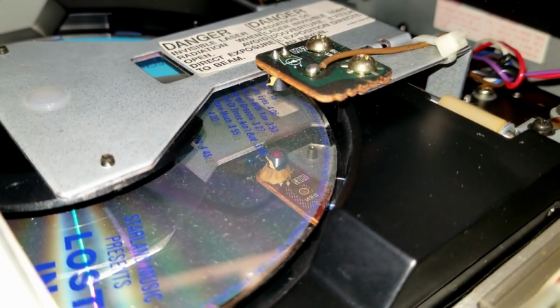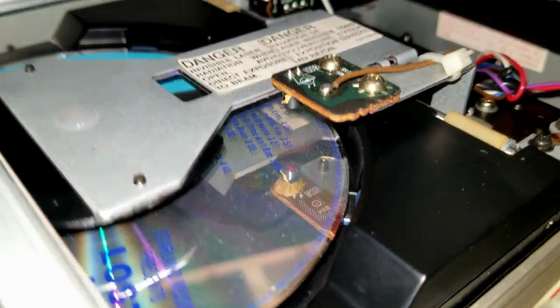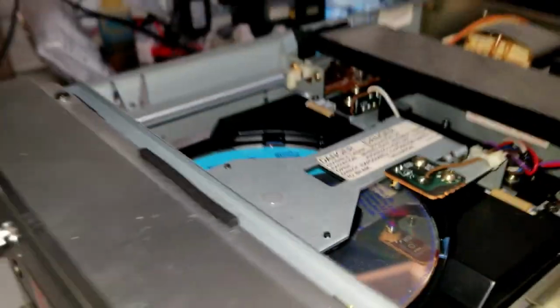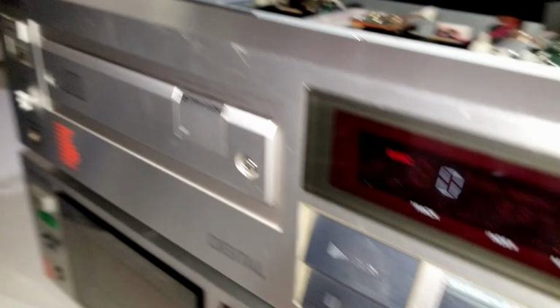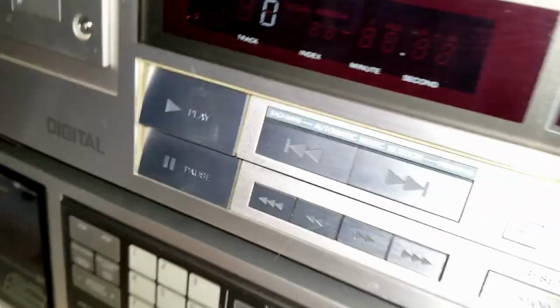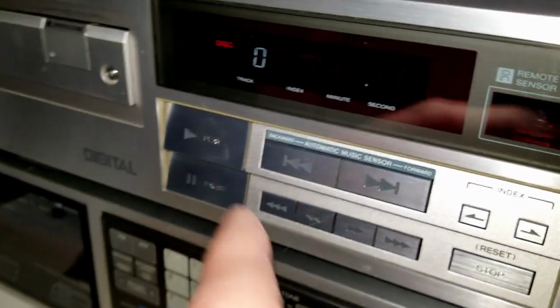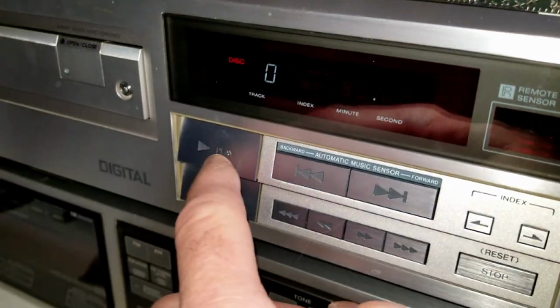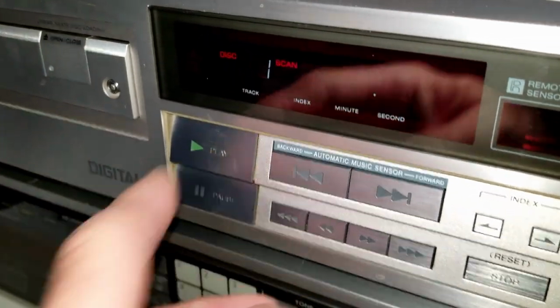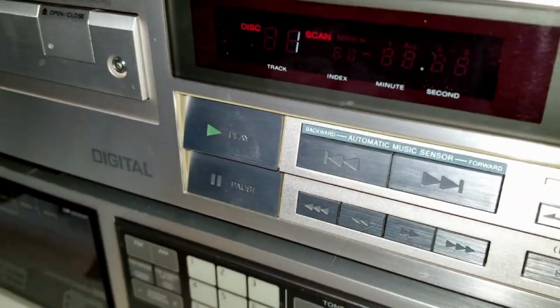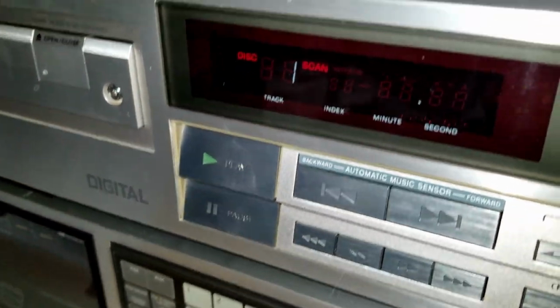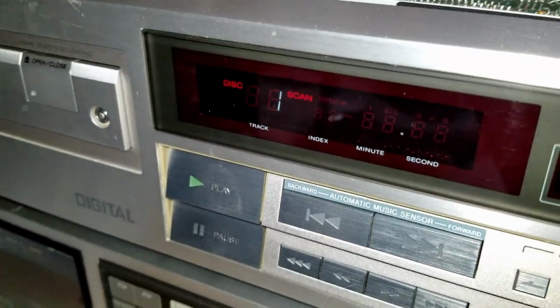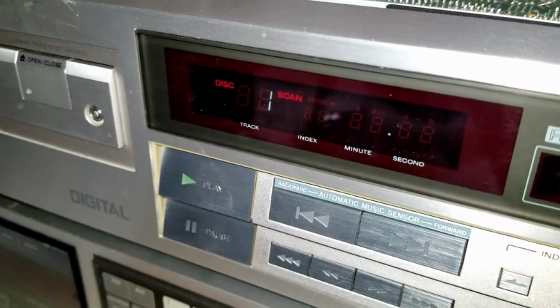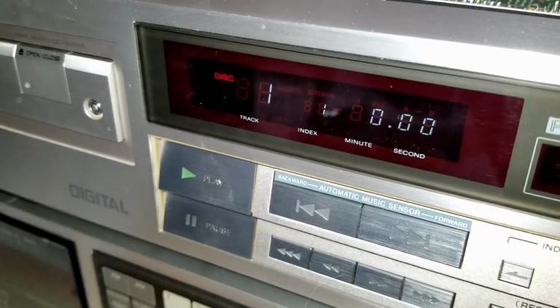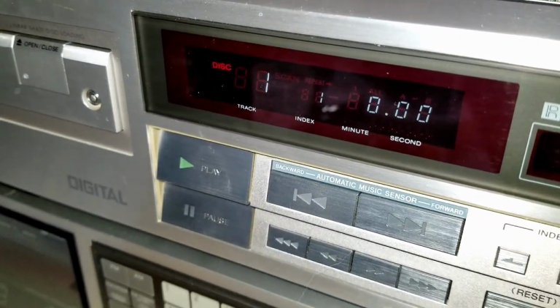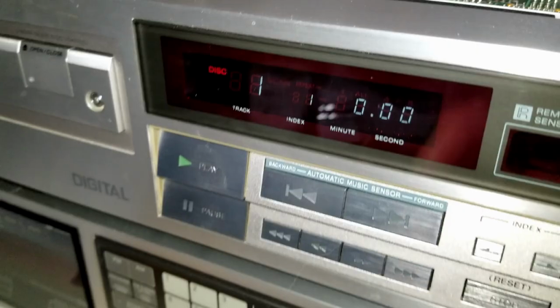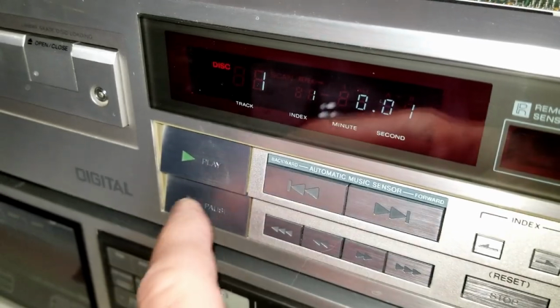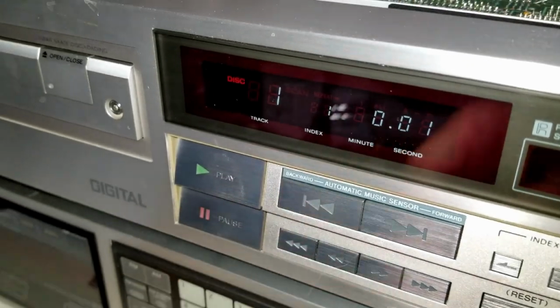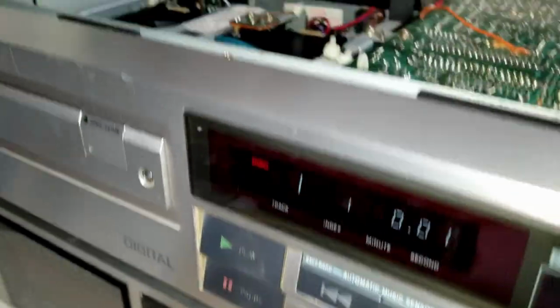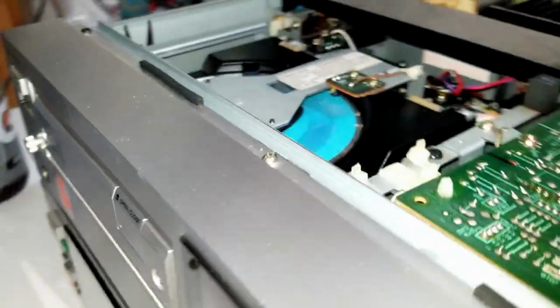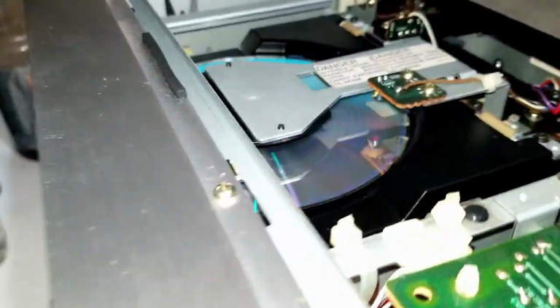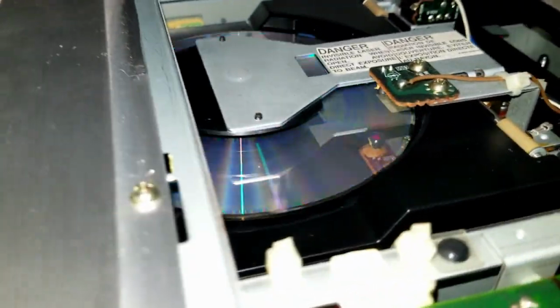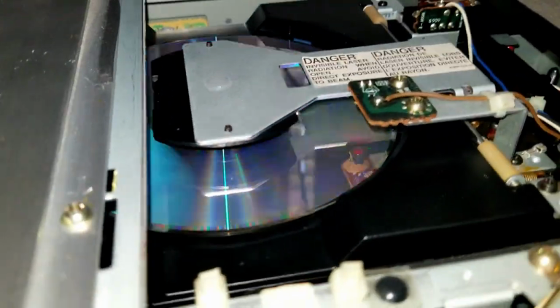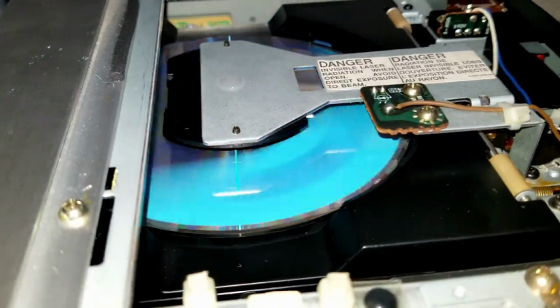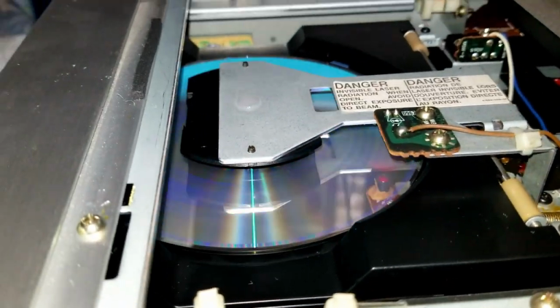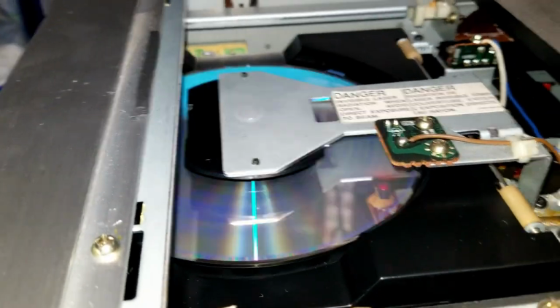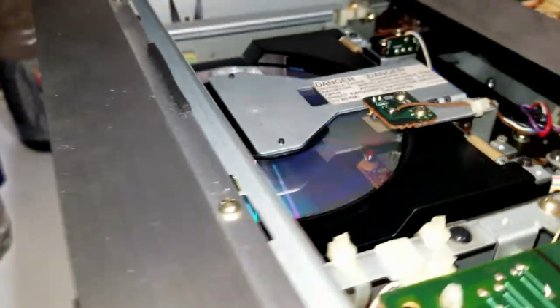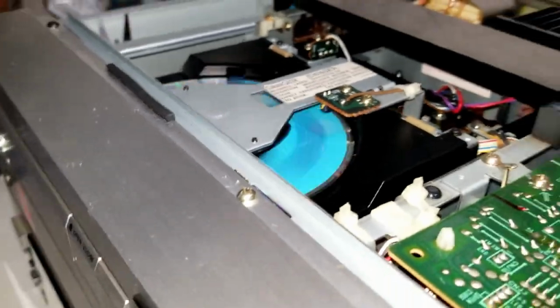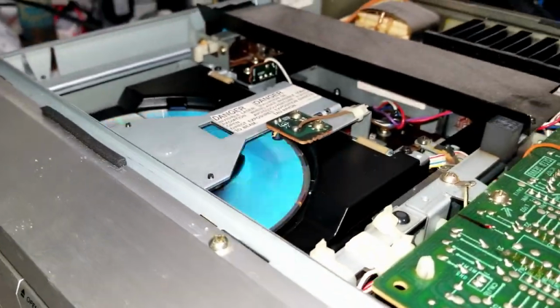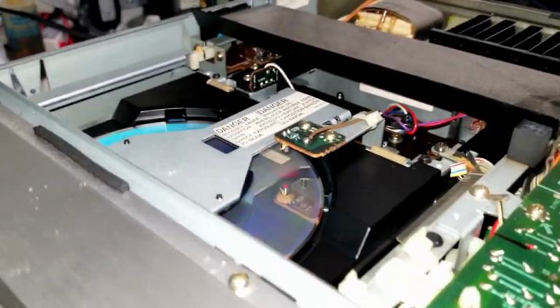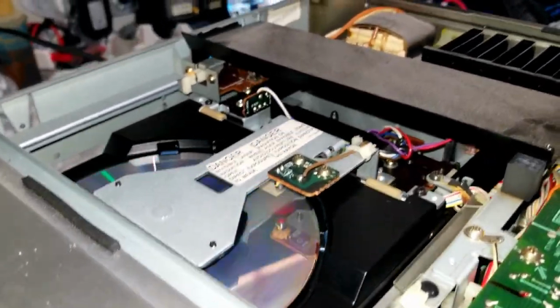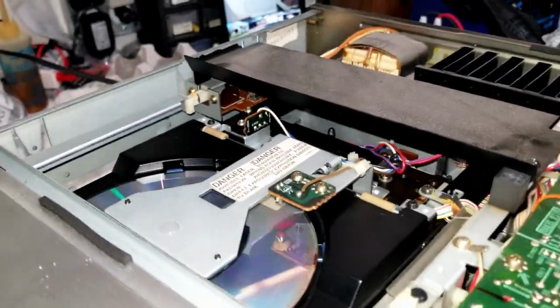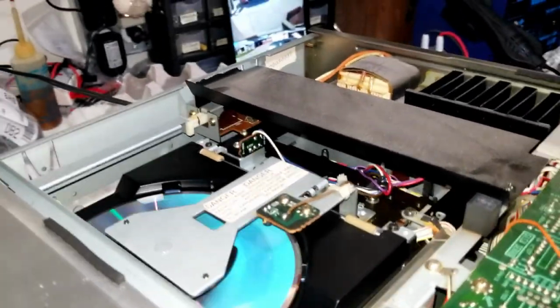It read the disc — can you believe that? This thing actually still works. It is very unbelievable, this thing.